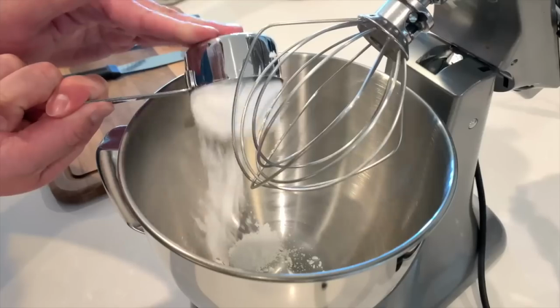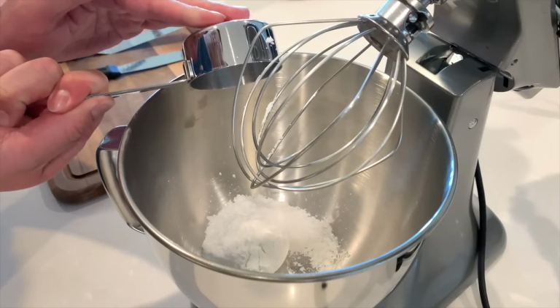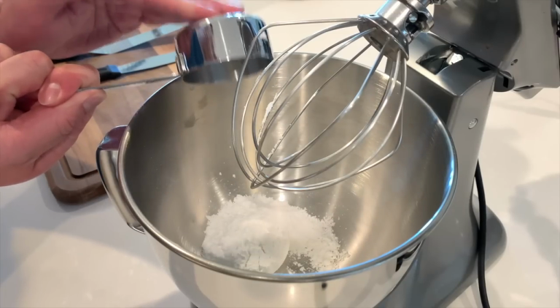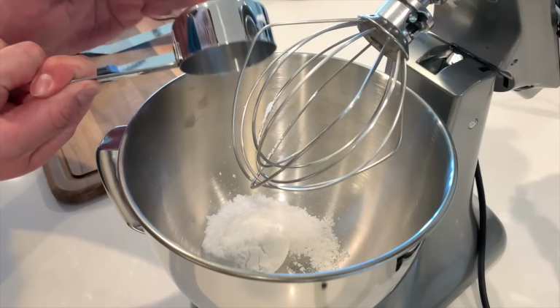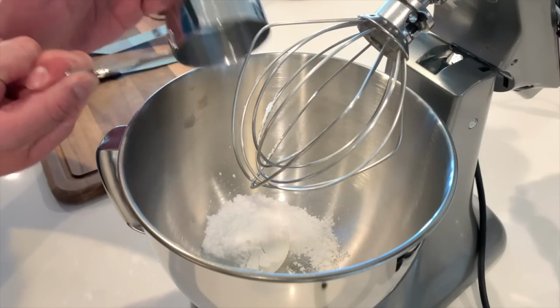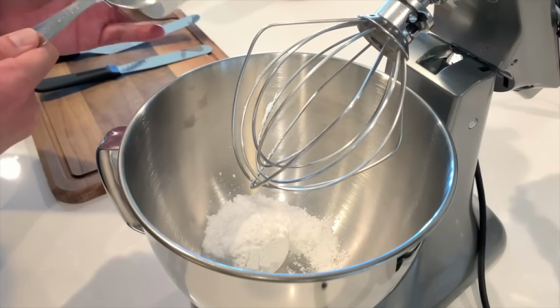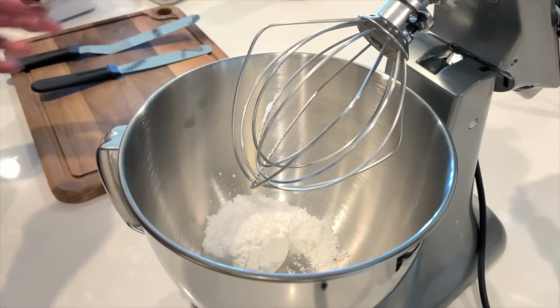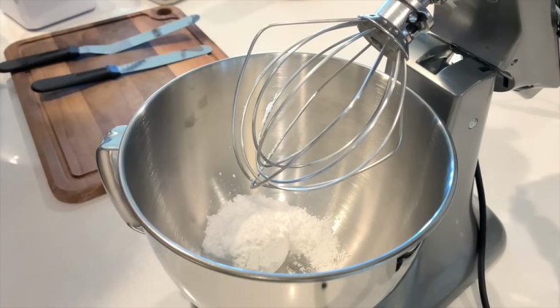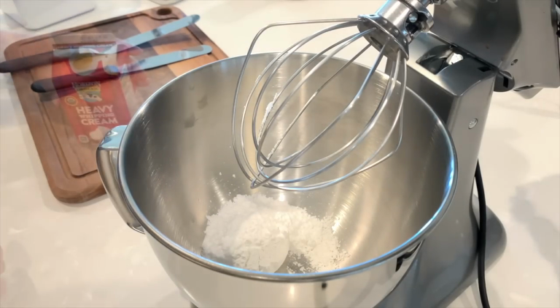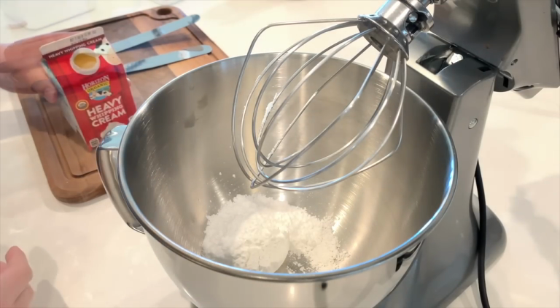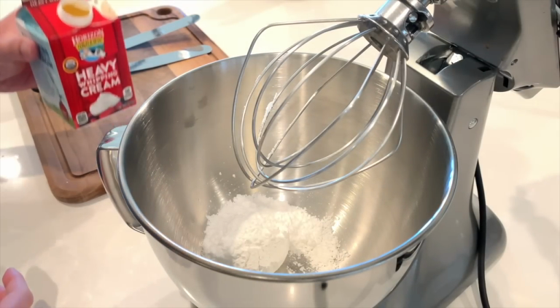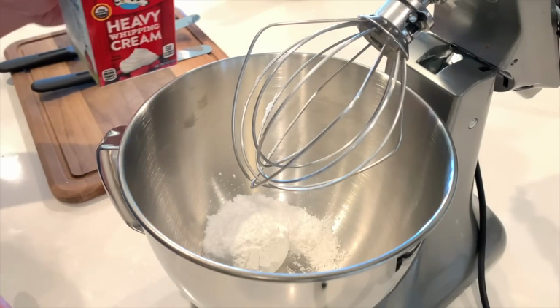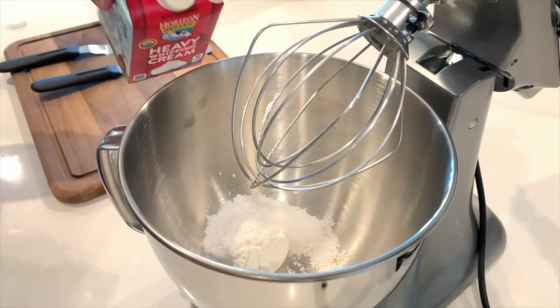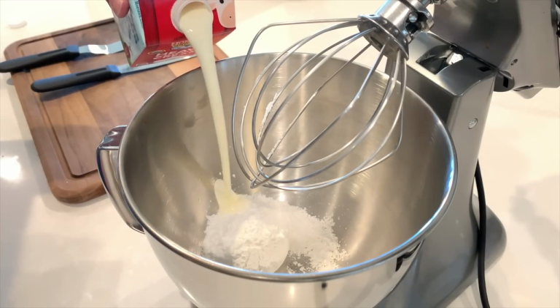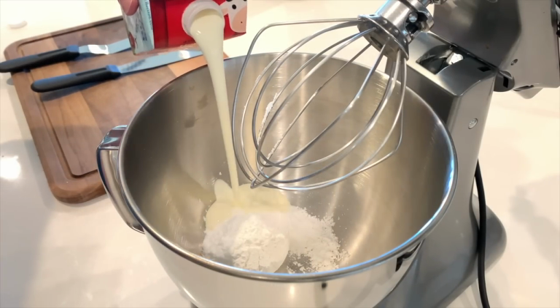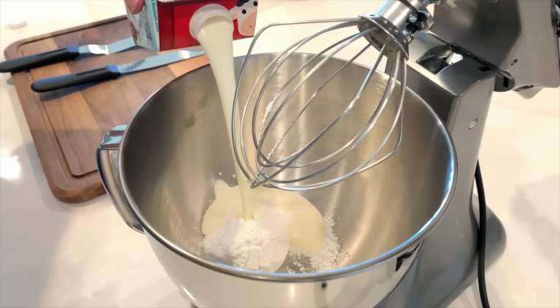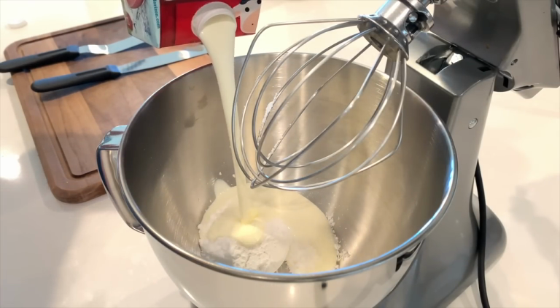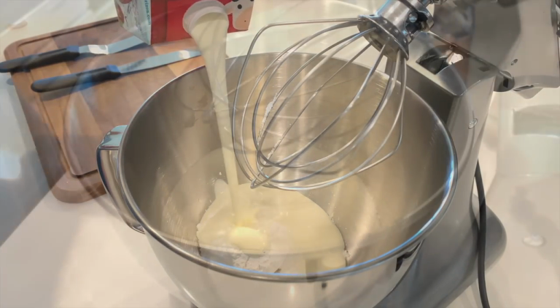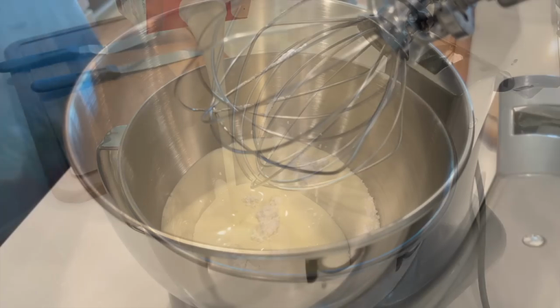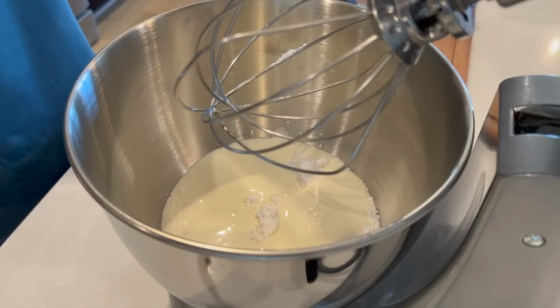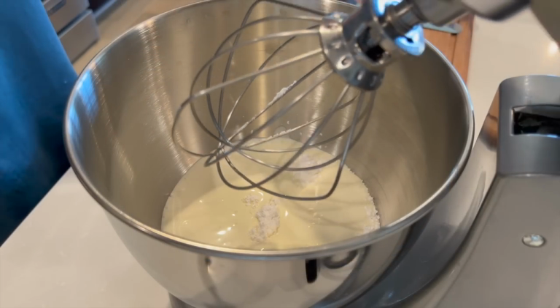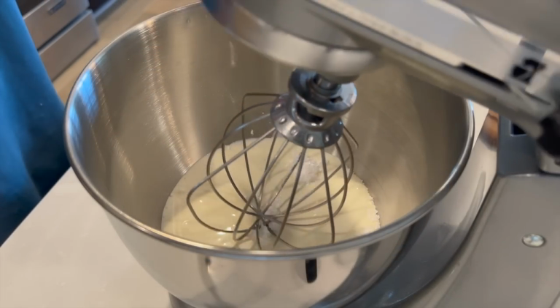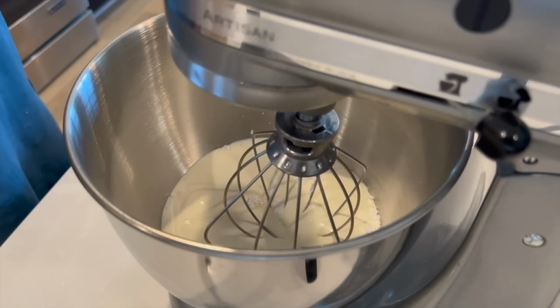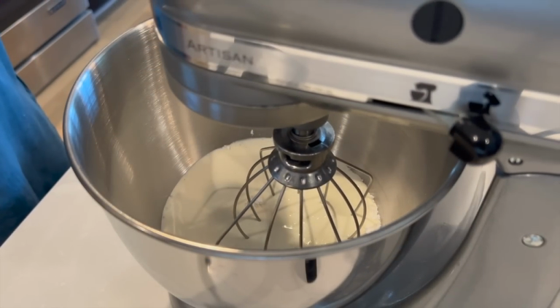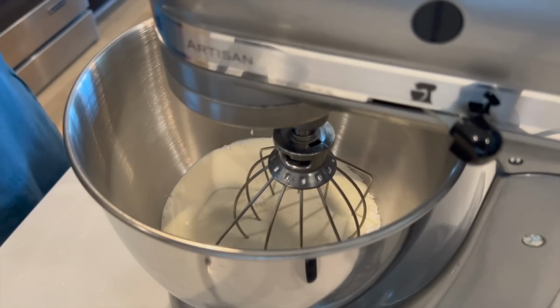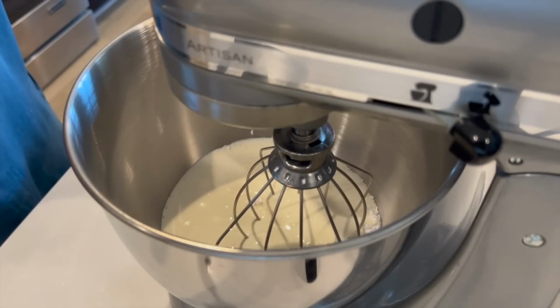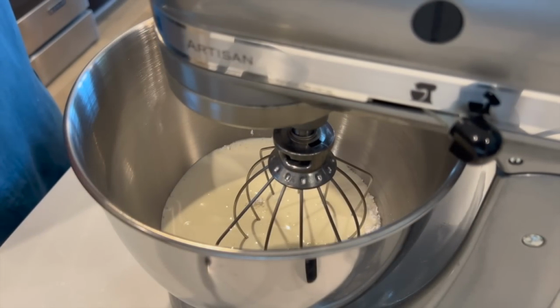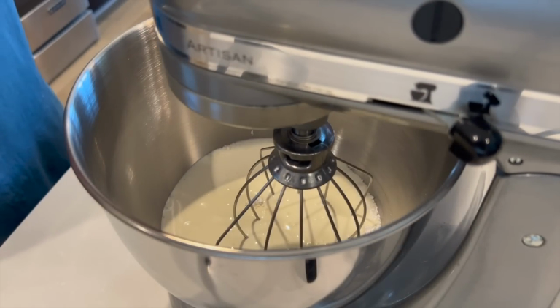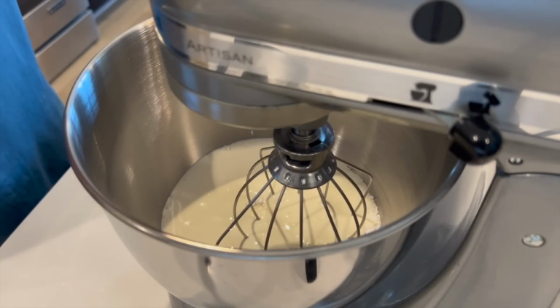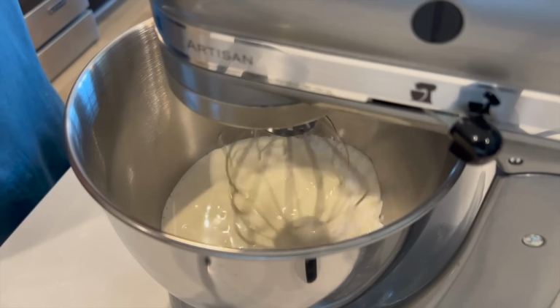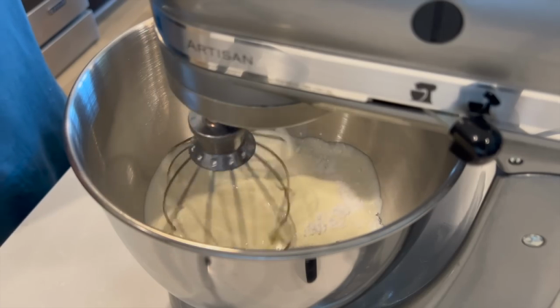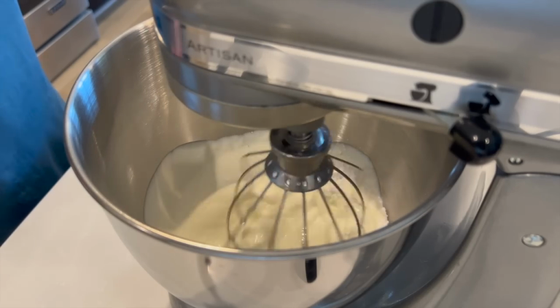For the whipped cream, I'm using half a cup of powdered sugar and two cups of heavy whipping cream. I'm just going to whip this until it forms stiff peaks.